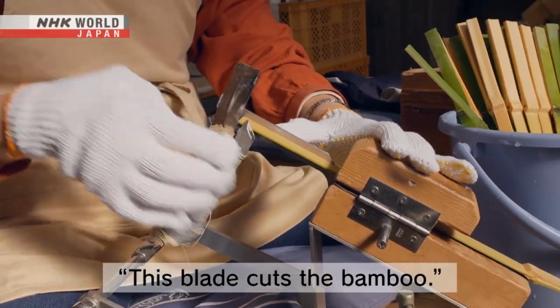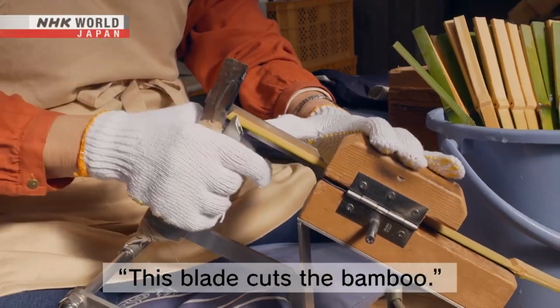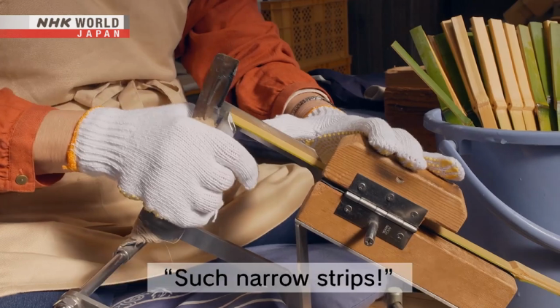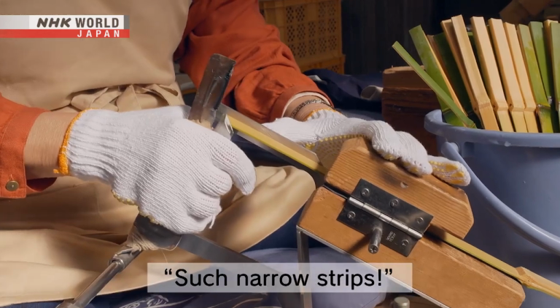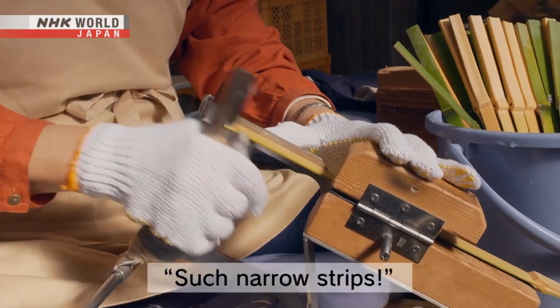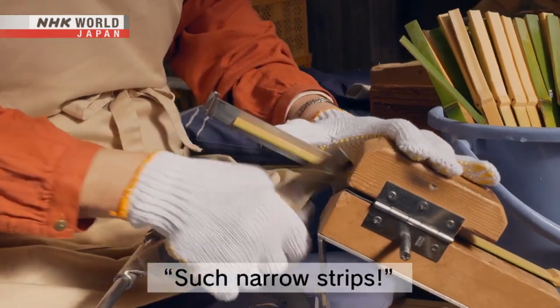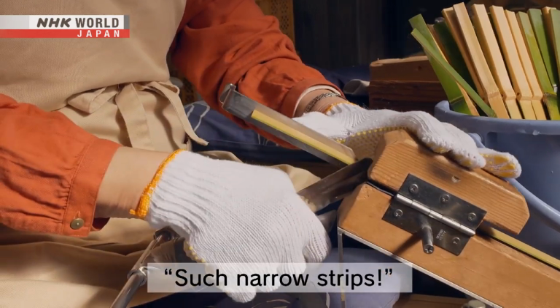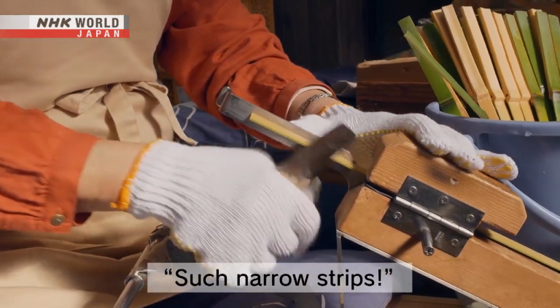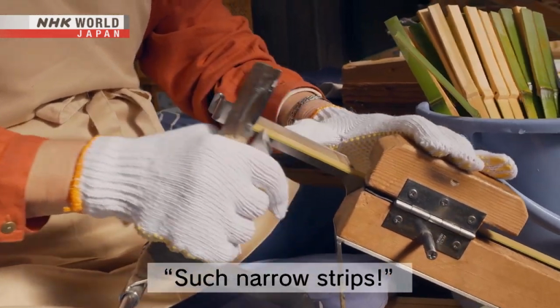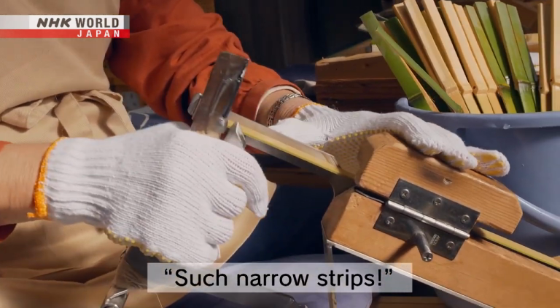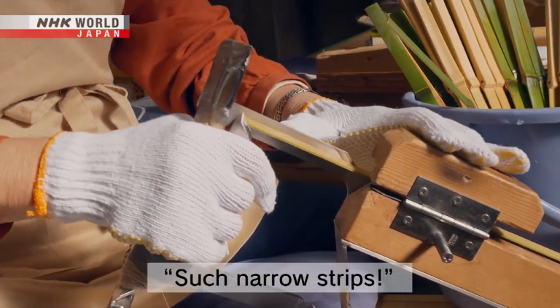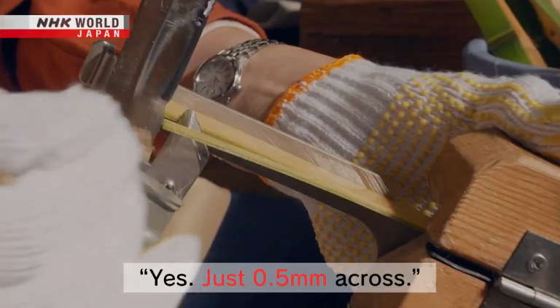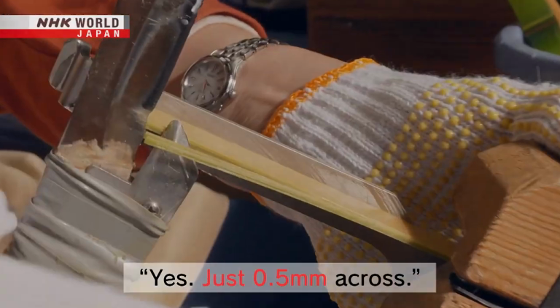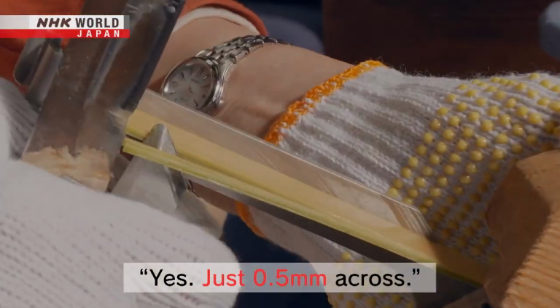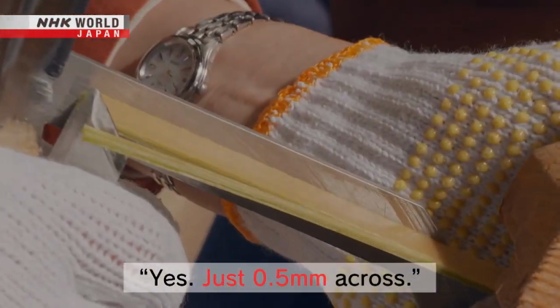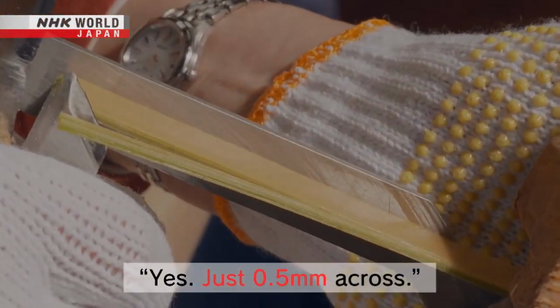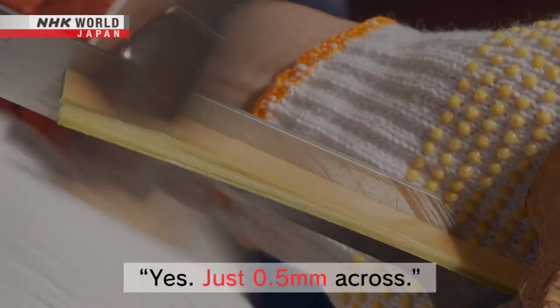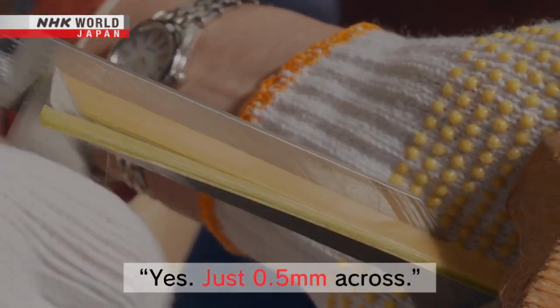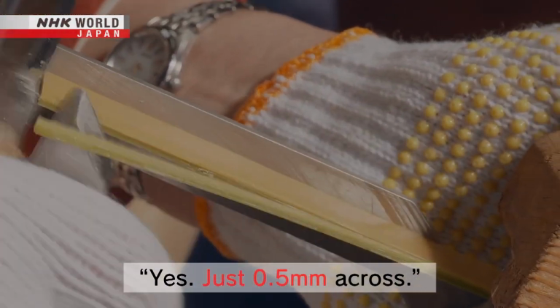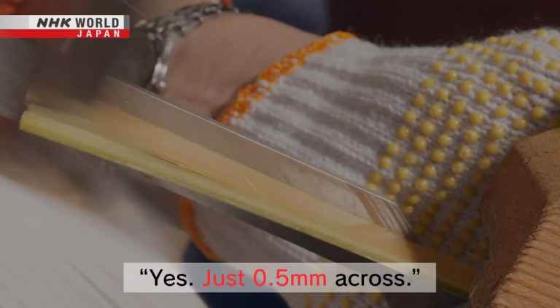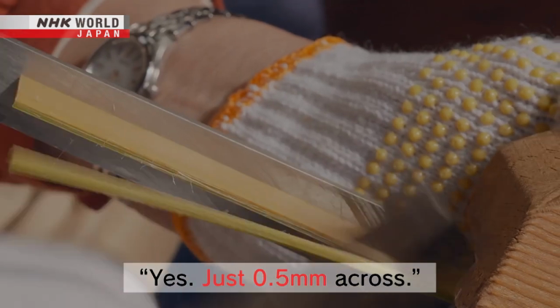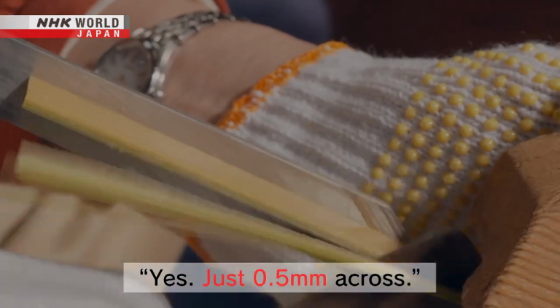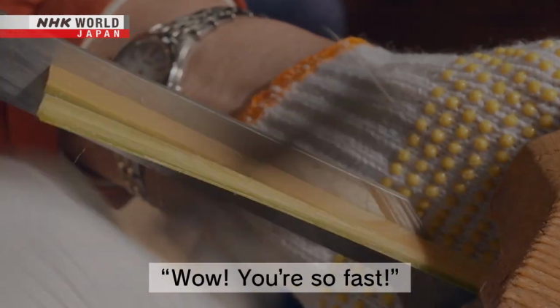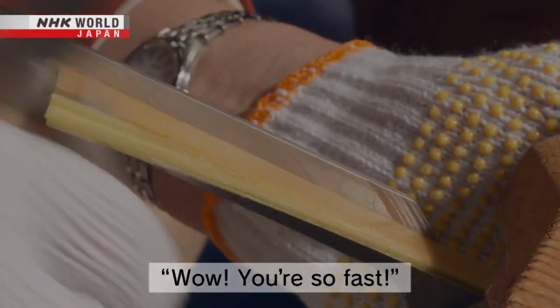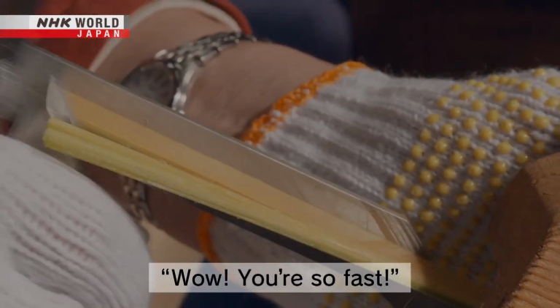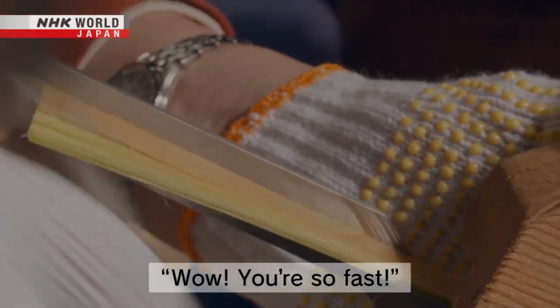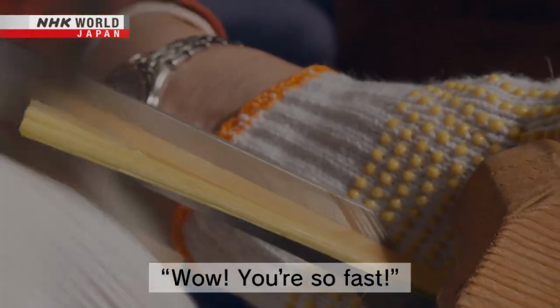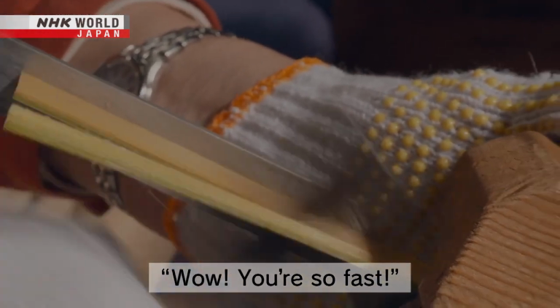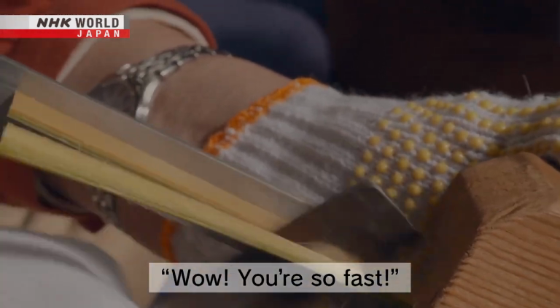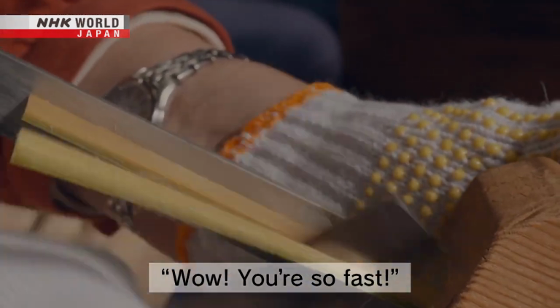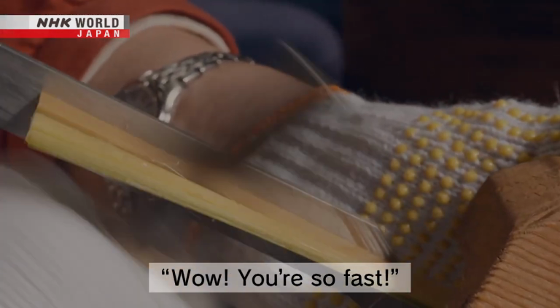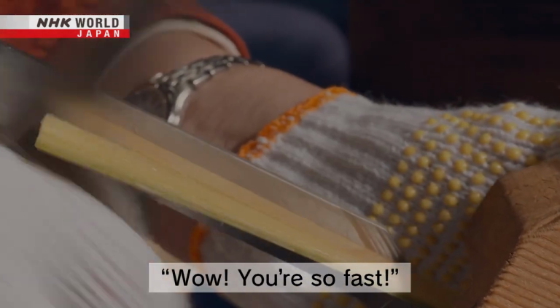It works like this. This is 0.5mm — it's definitely 0.5mm. It's fast.